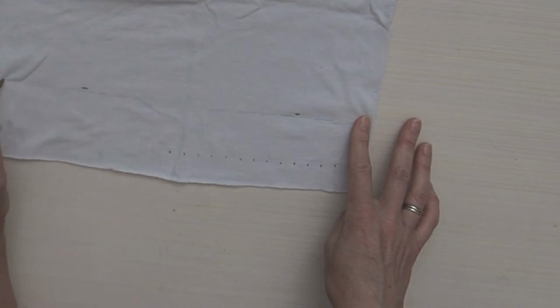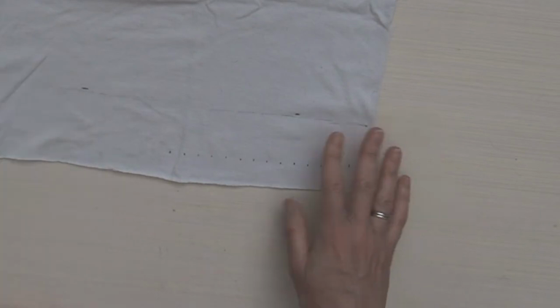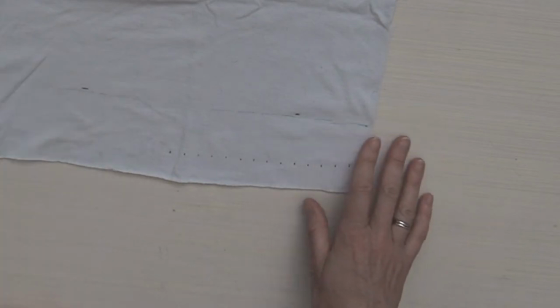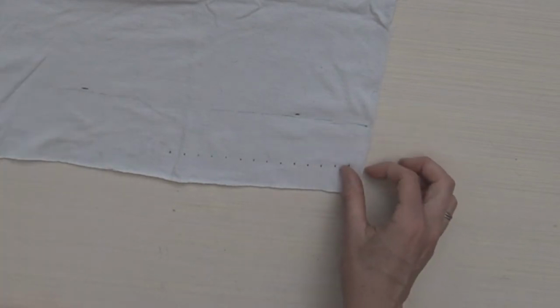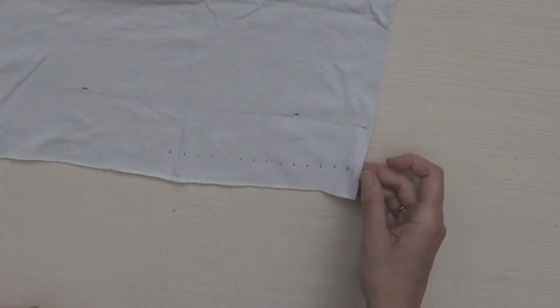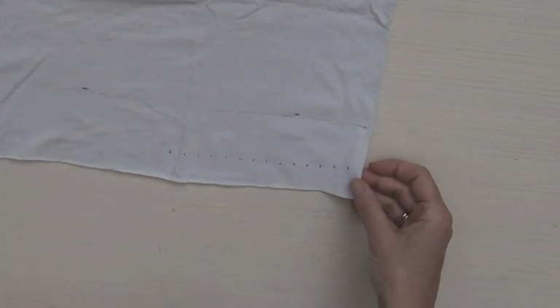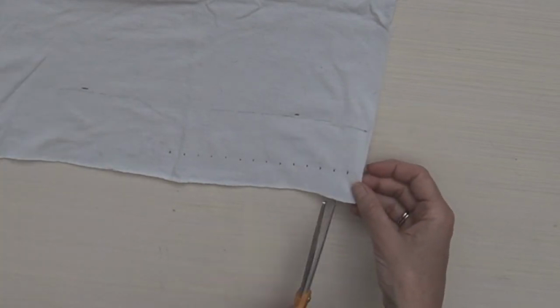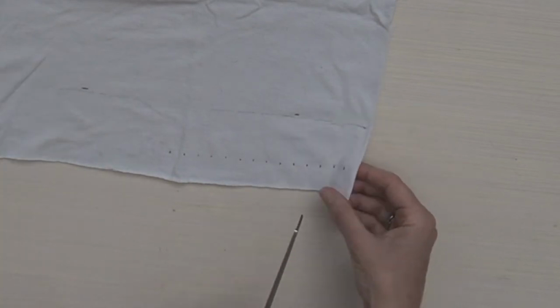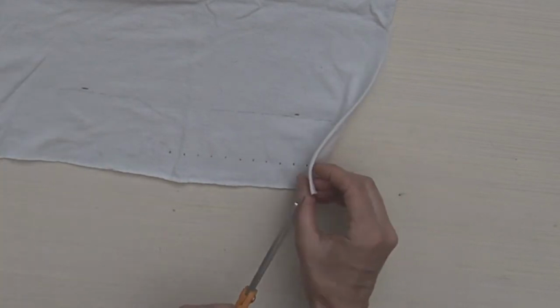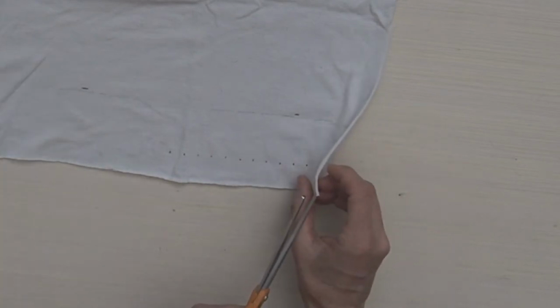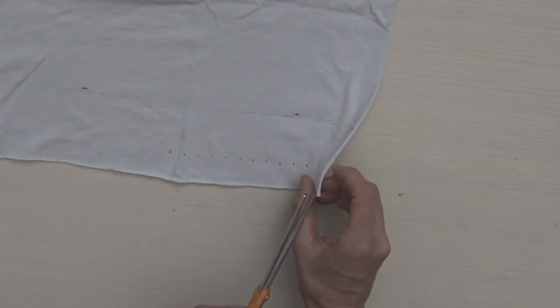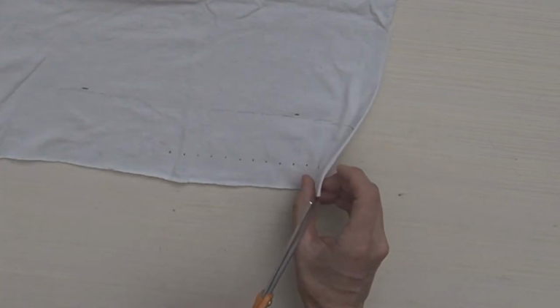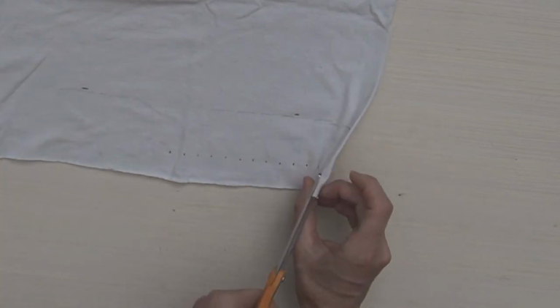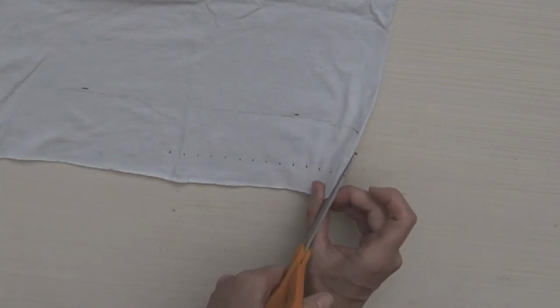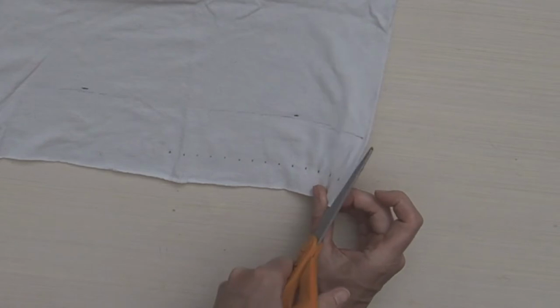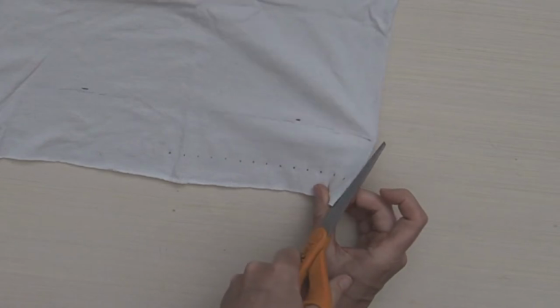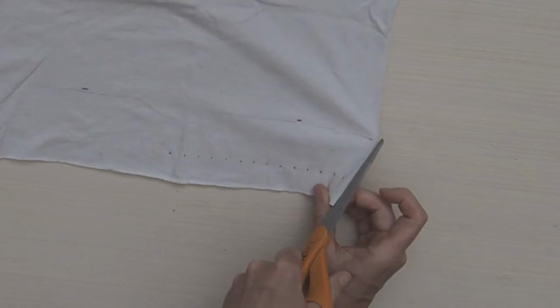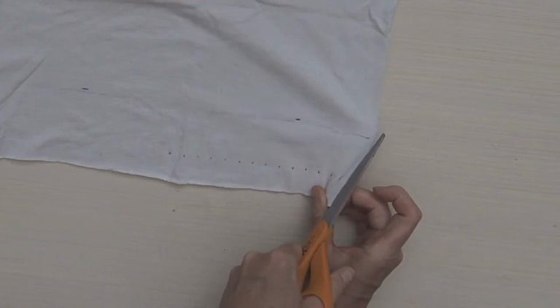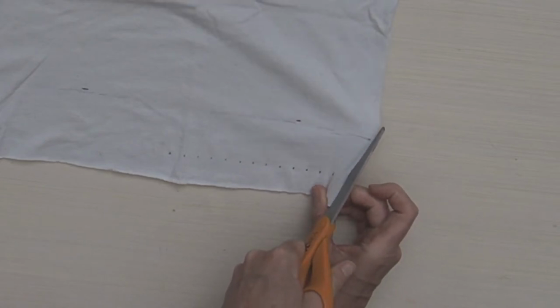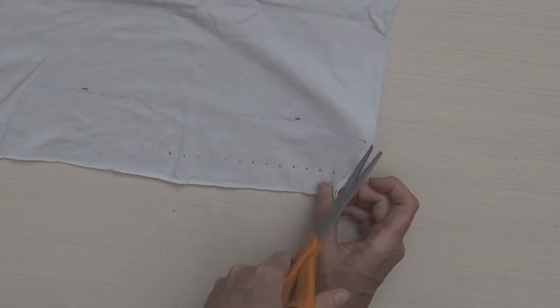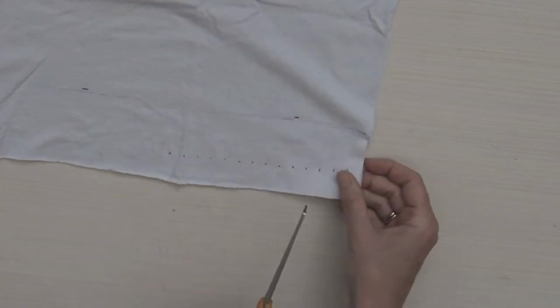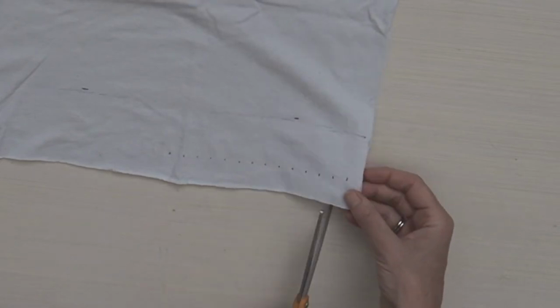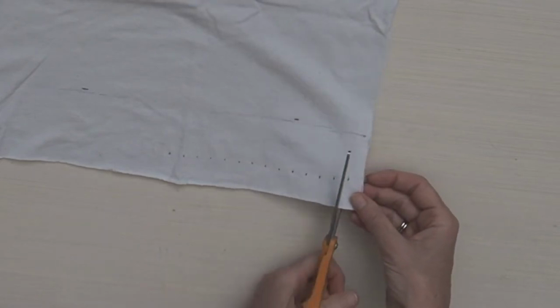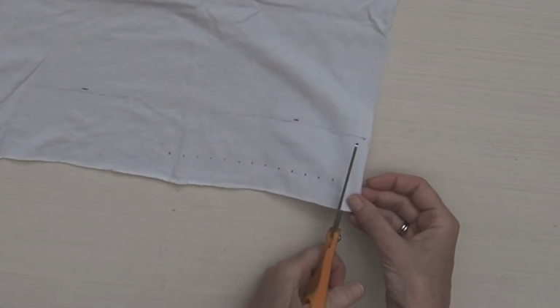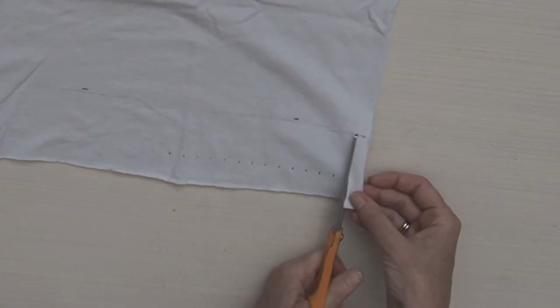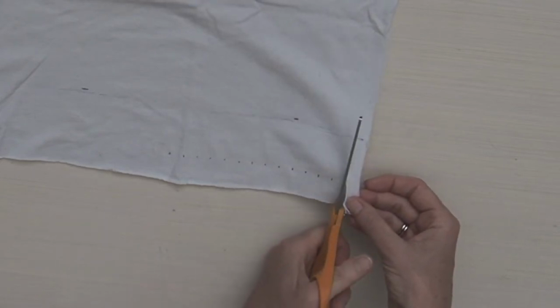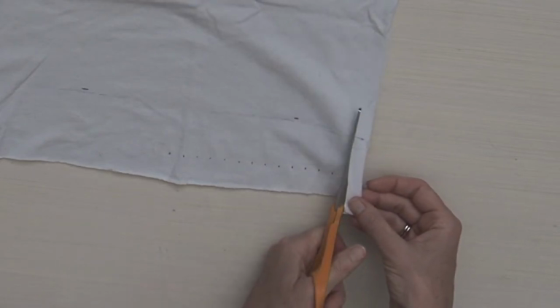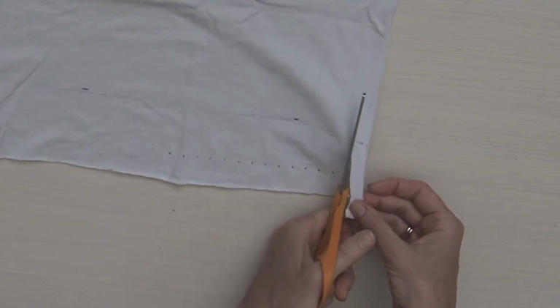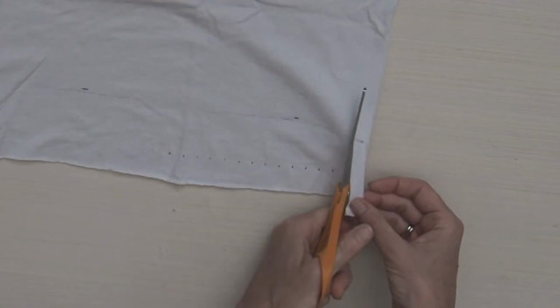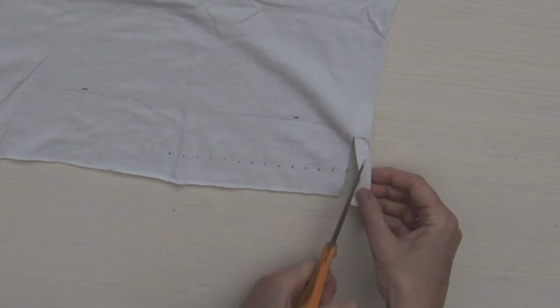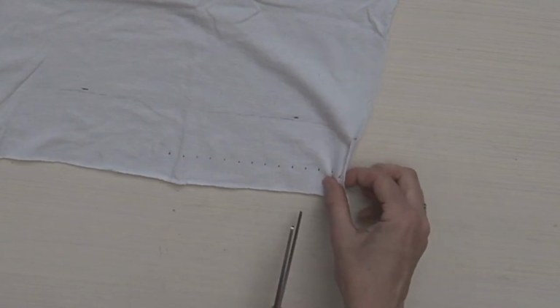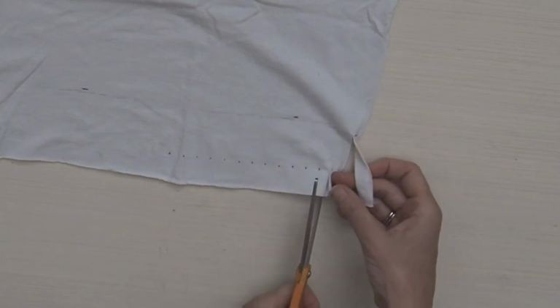Now we're going to cut that folded edge of the t-shirt right on the edge, and then start cutting our fringes that are a half inch wide and three inches up into the shirt. We're just going to follow our lines and cut along there.